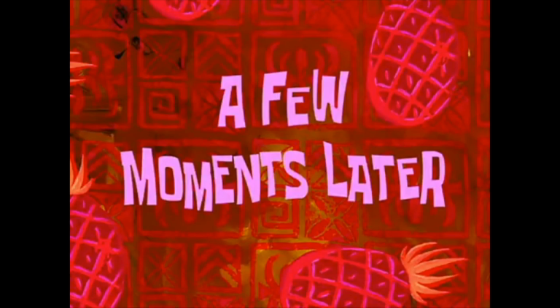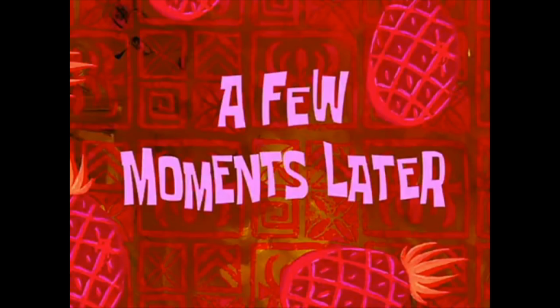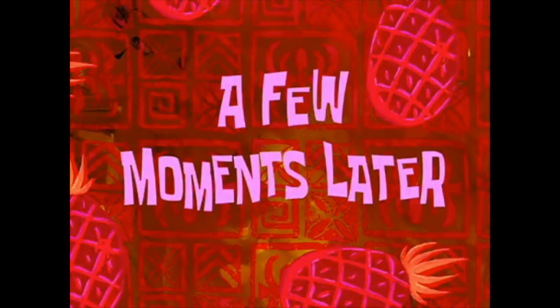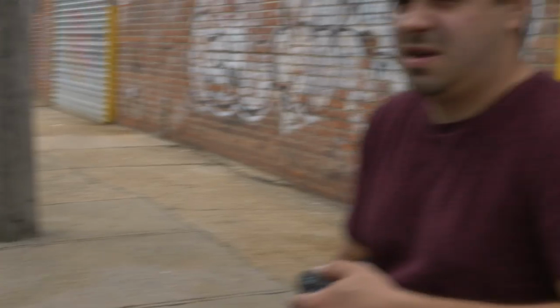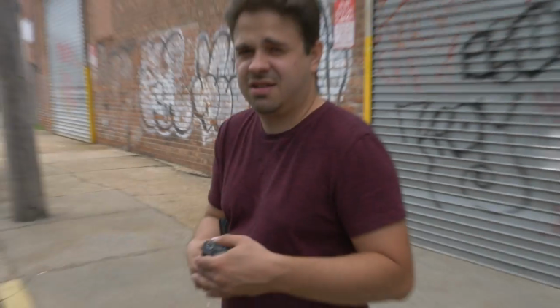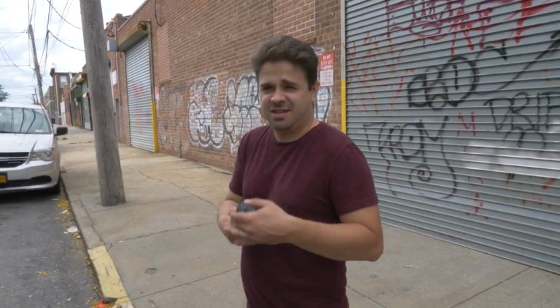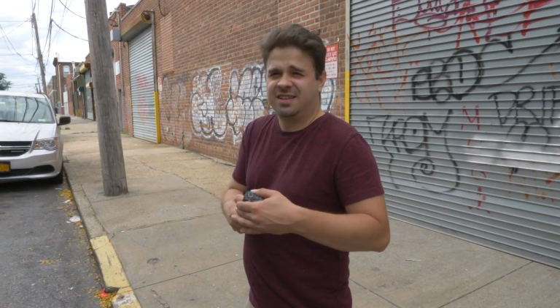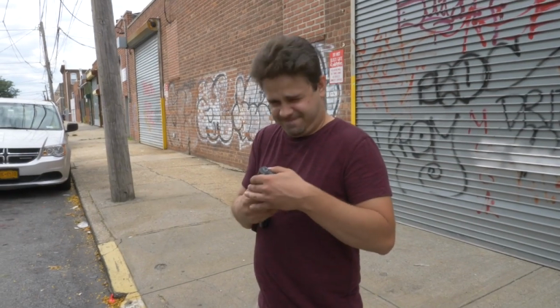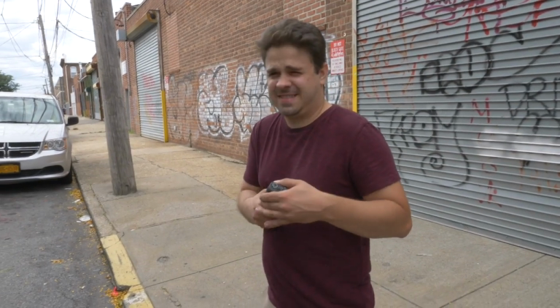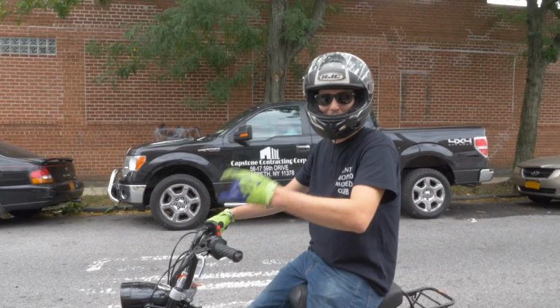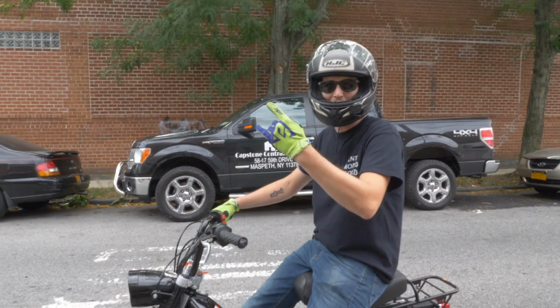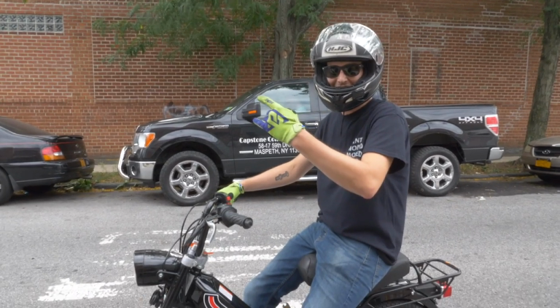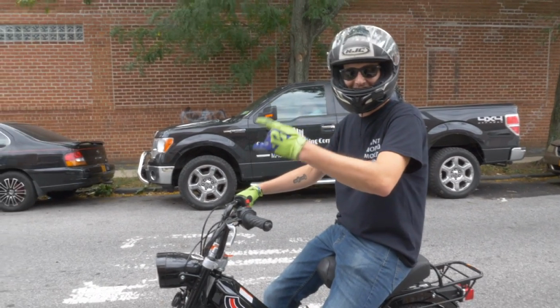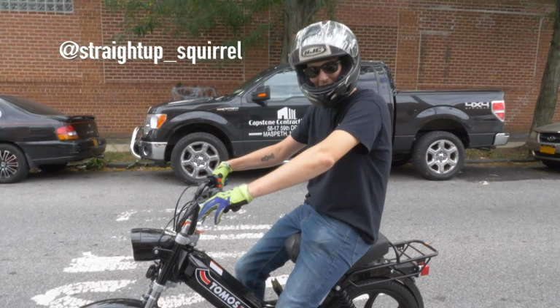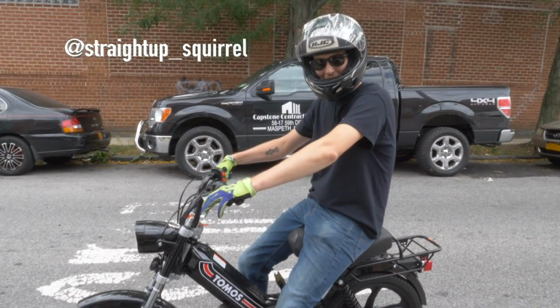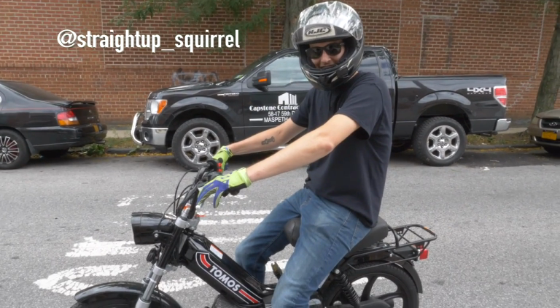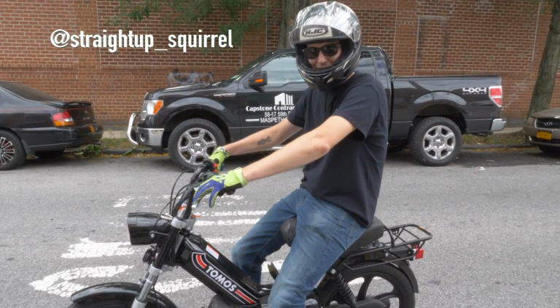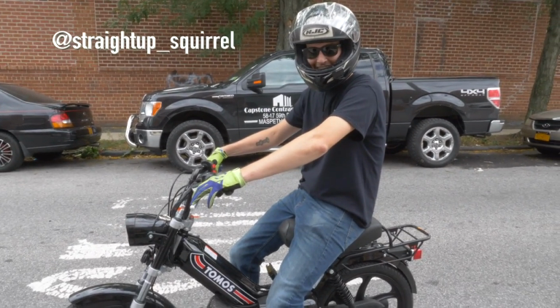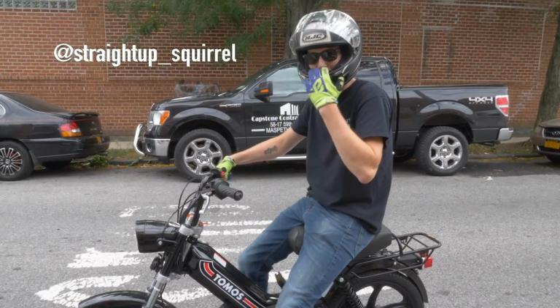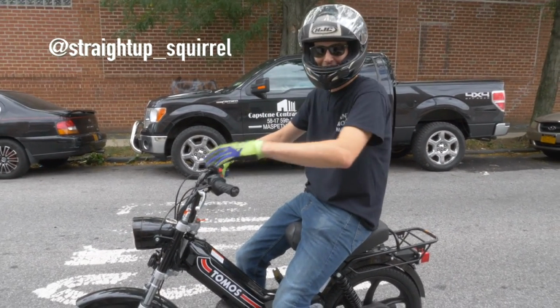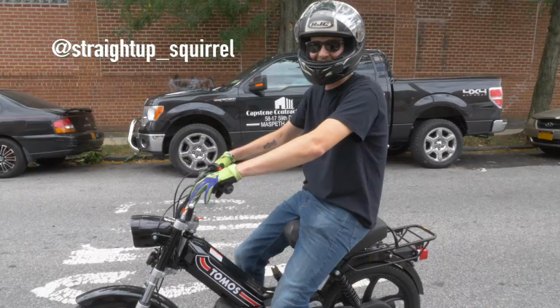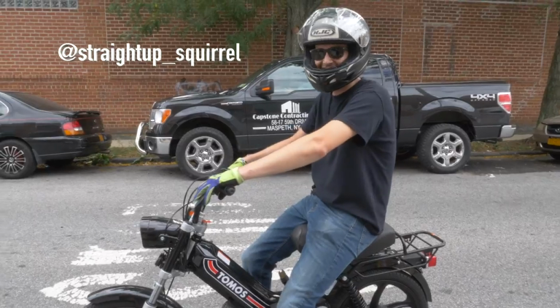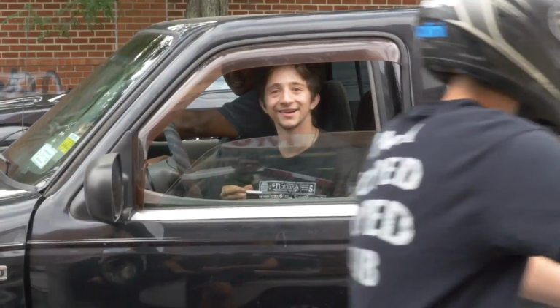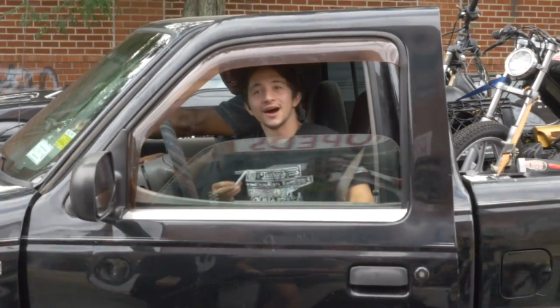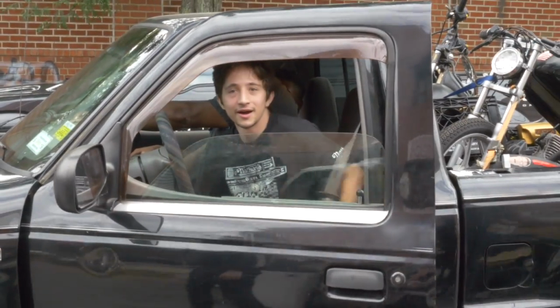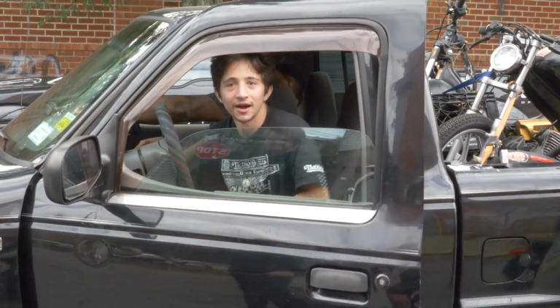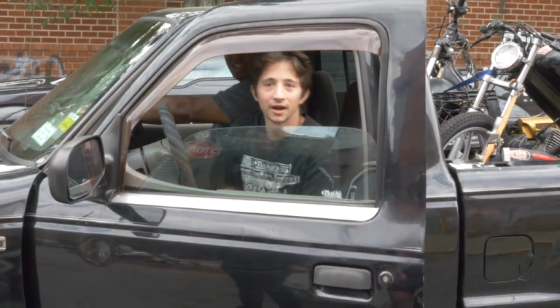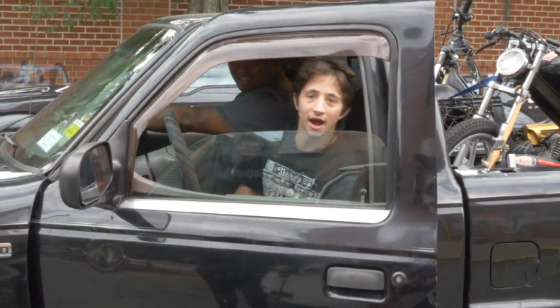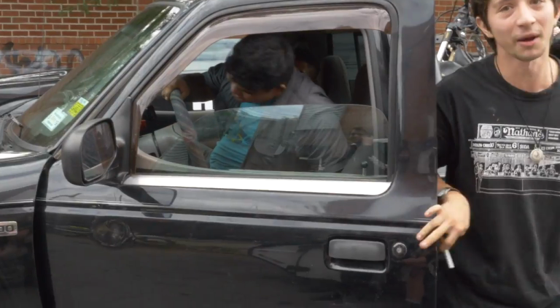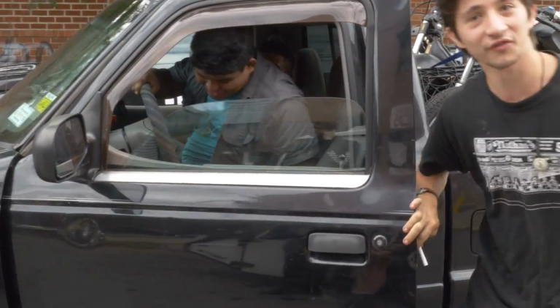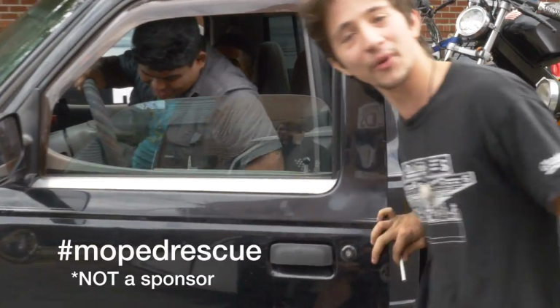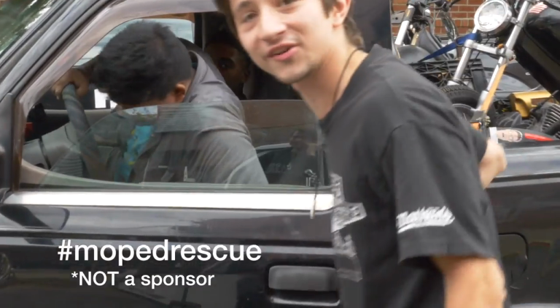A few moments later — I'm on a vlog, dude. We got a 2018 Sprint, we're gonna put this thing in the air. So why are you so late? What's going on? Hi, I'm Hush from Moped Rescue.